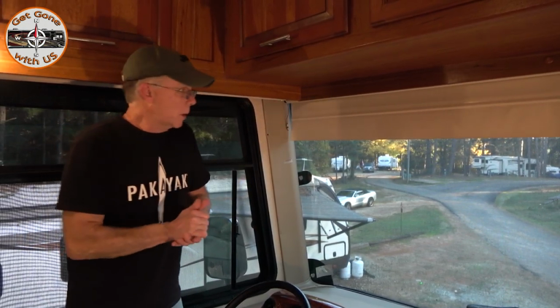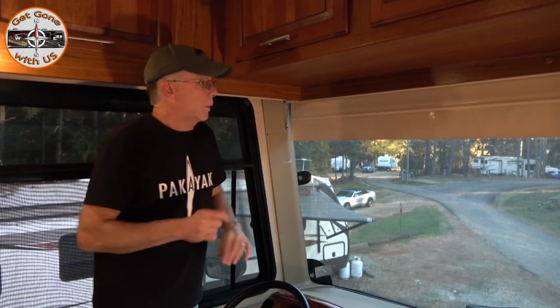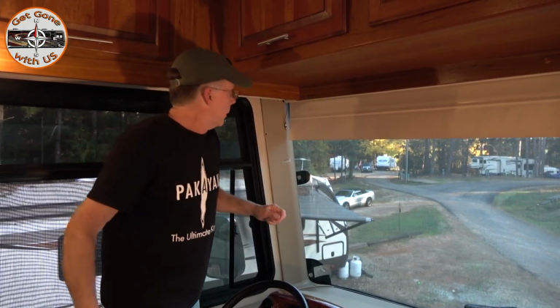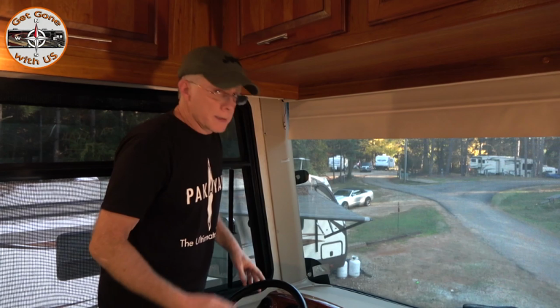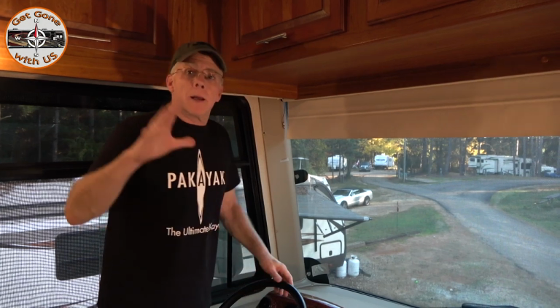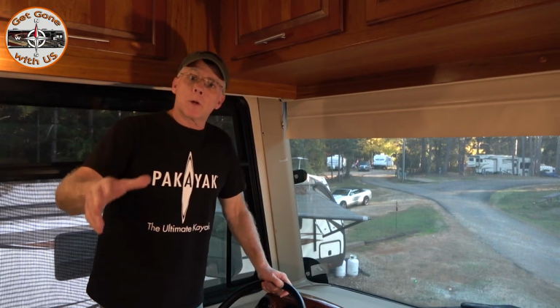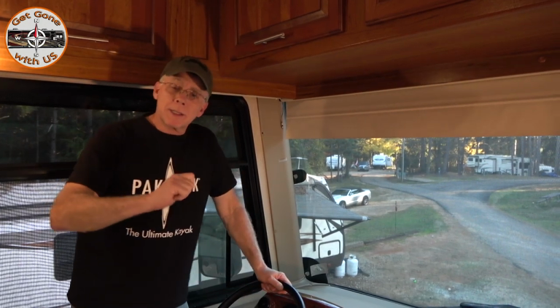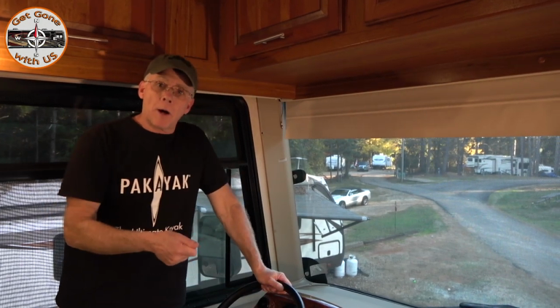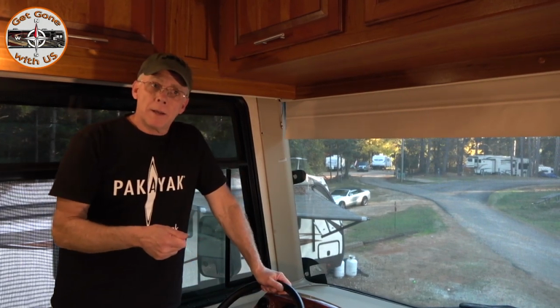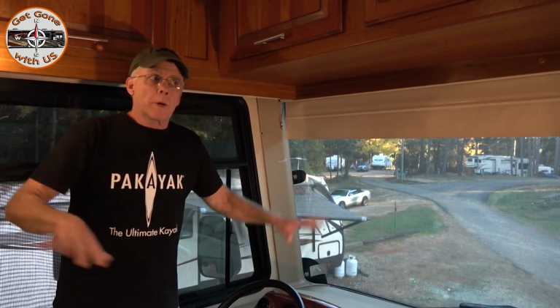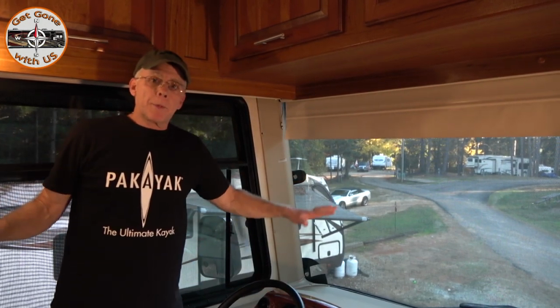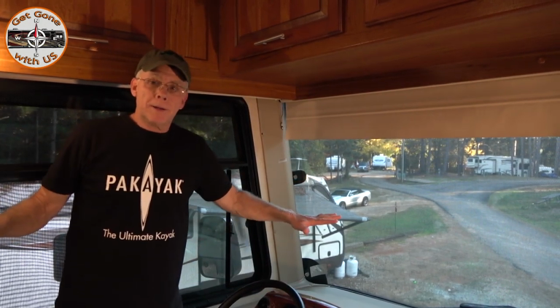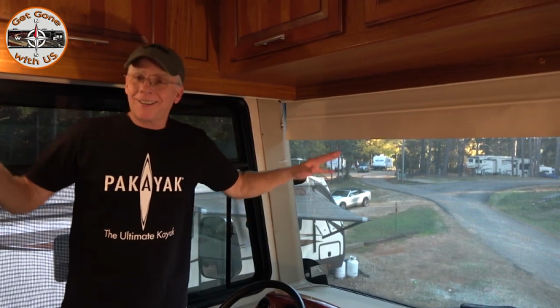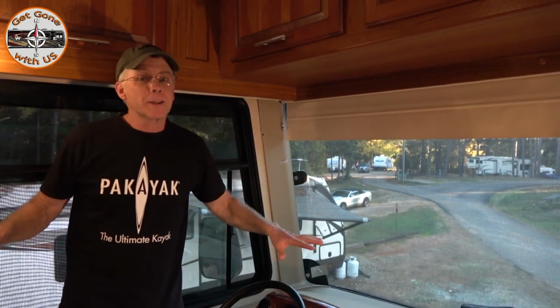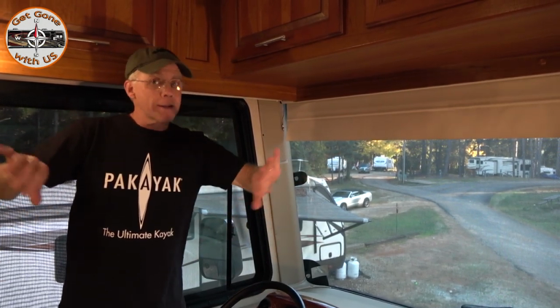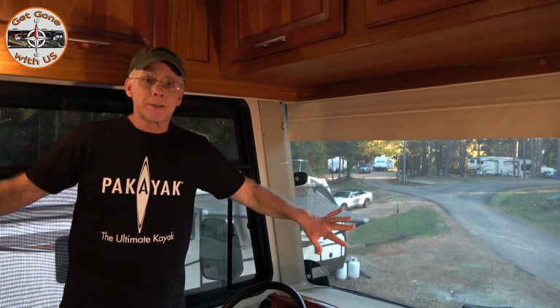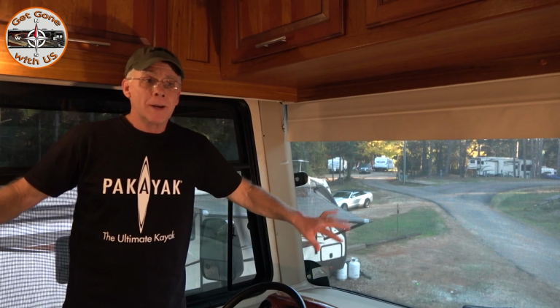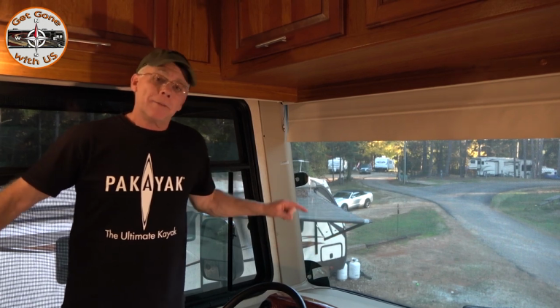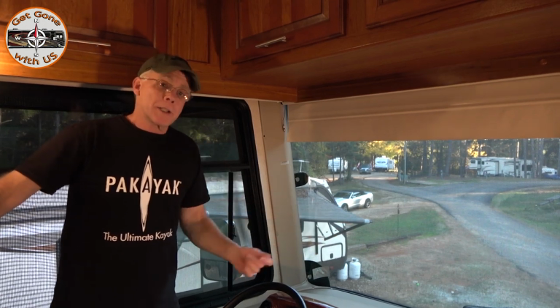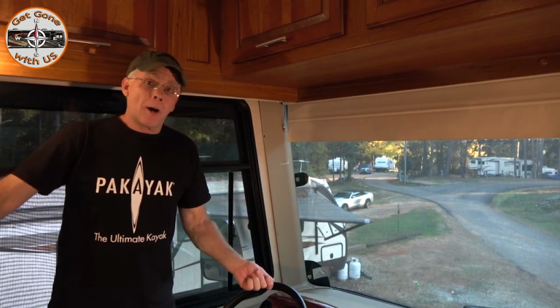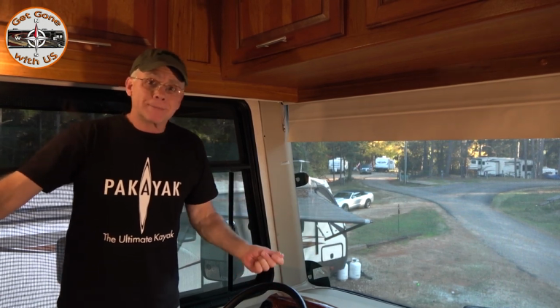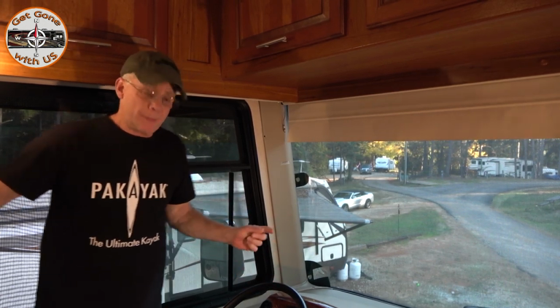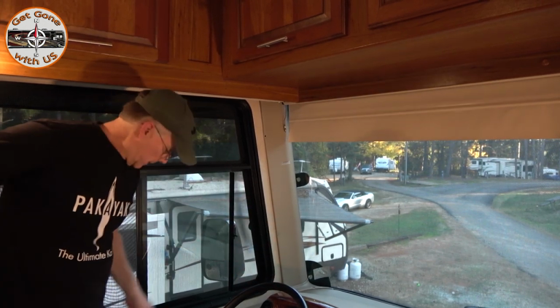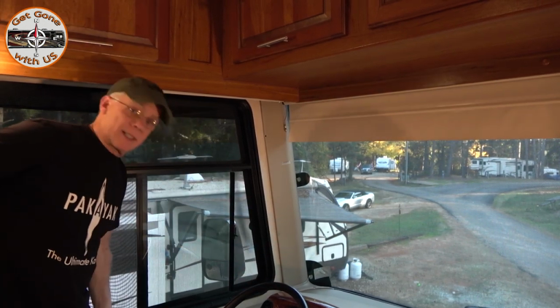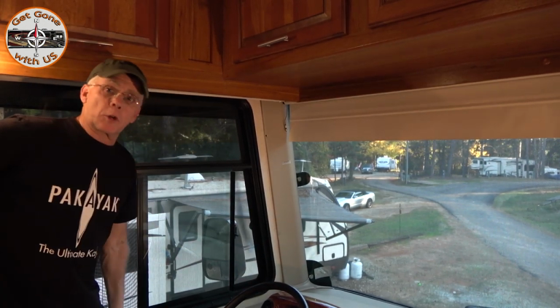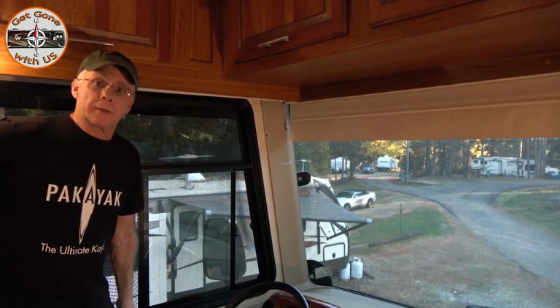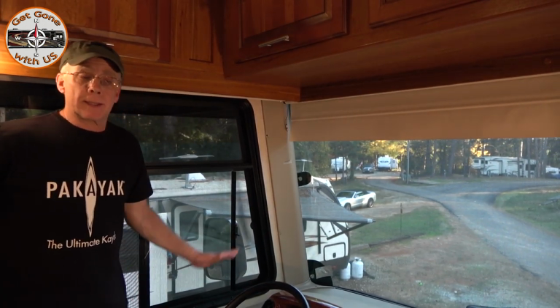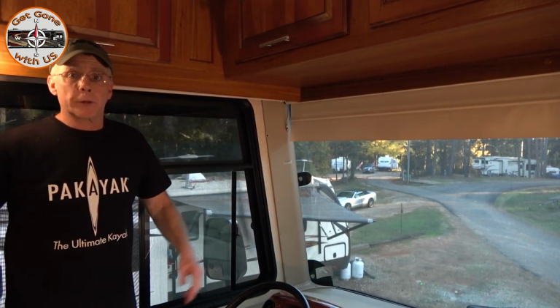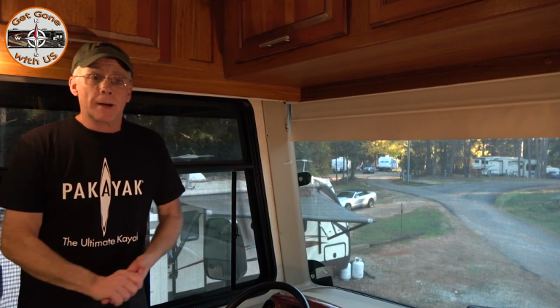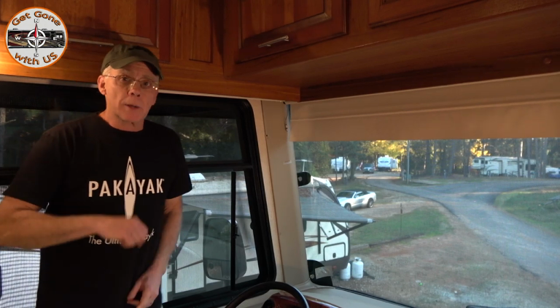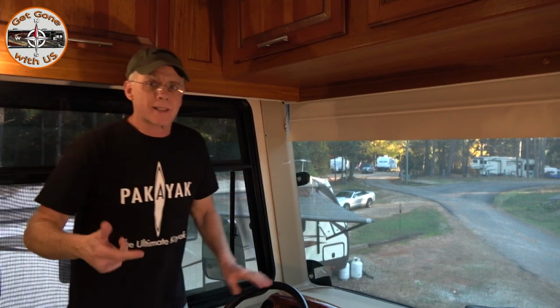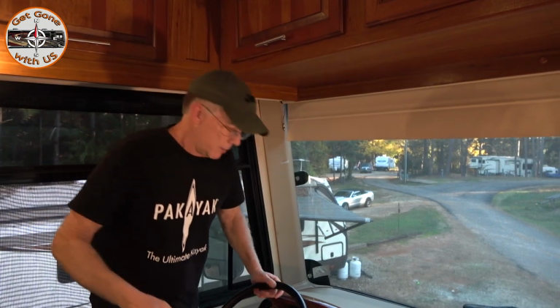You can do it with just the key on, but we're in a campground — our levels are down, our slides are out. If I go just to 'on,' the leveling system is going to go crazy and set off all sorts of alarms. So I'm just going to start the engine.